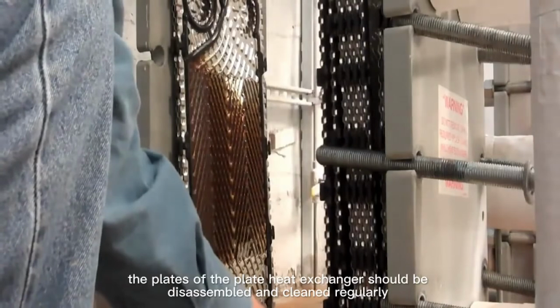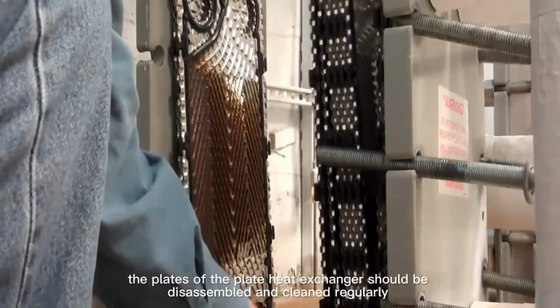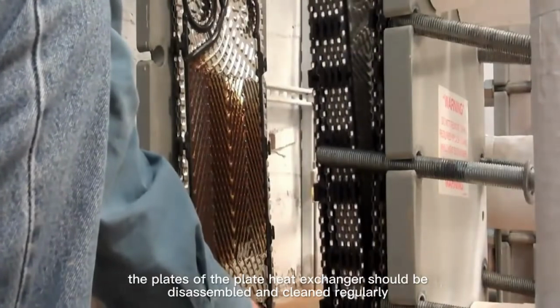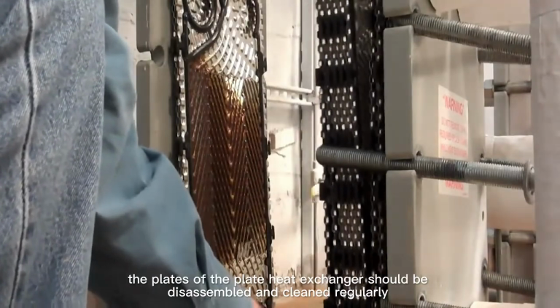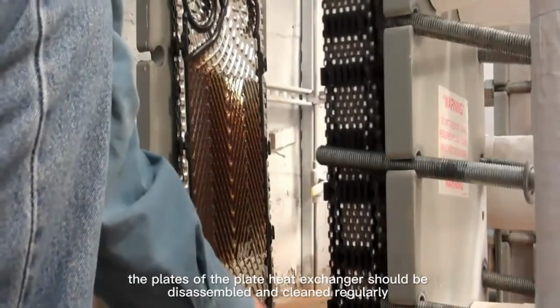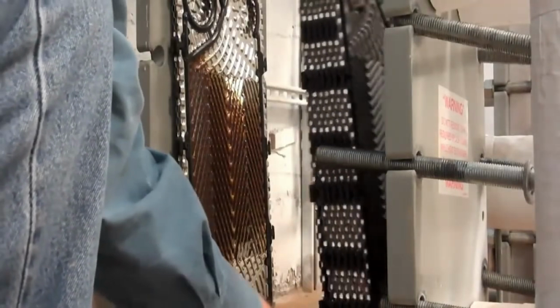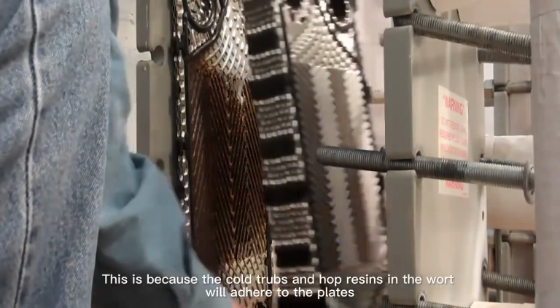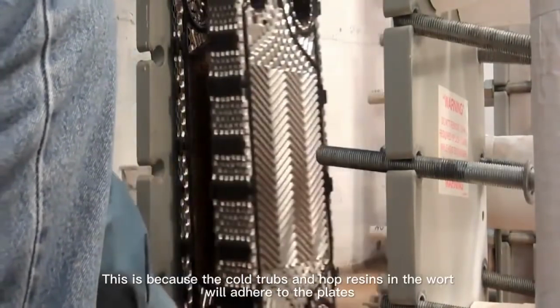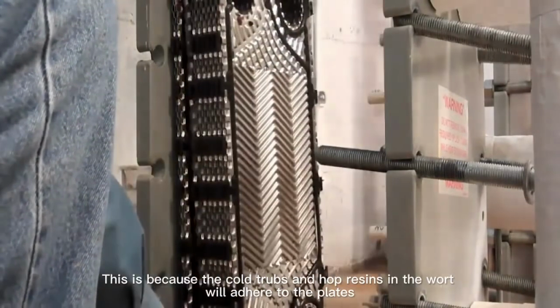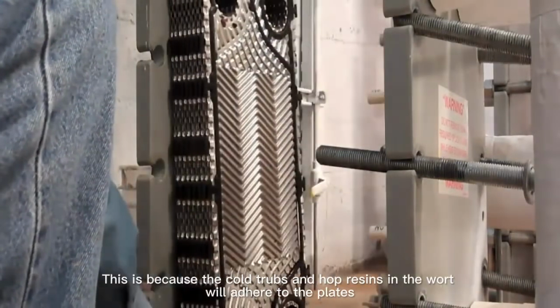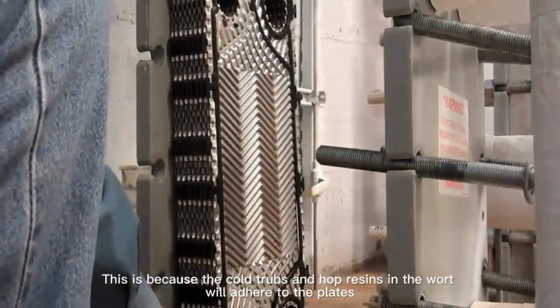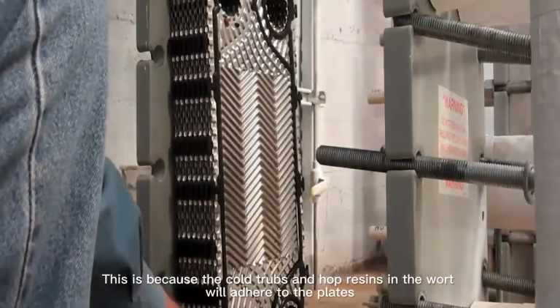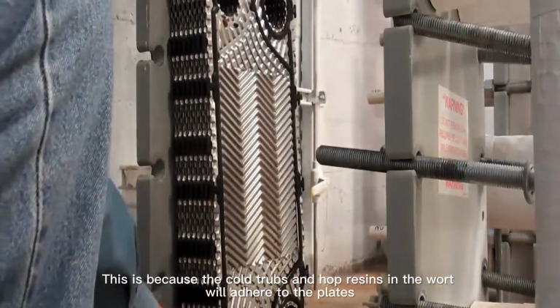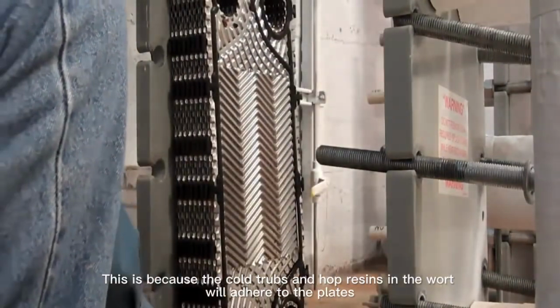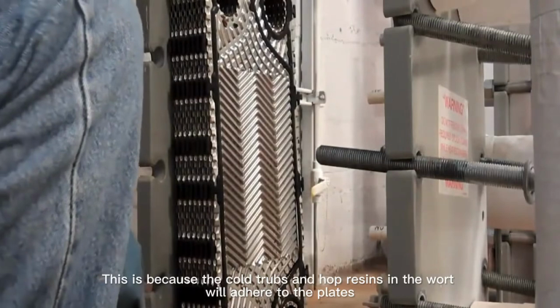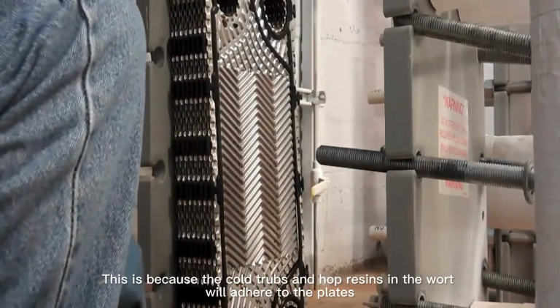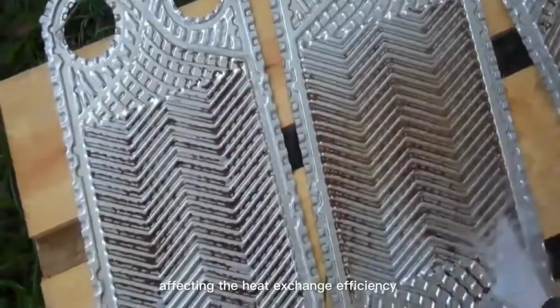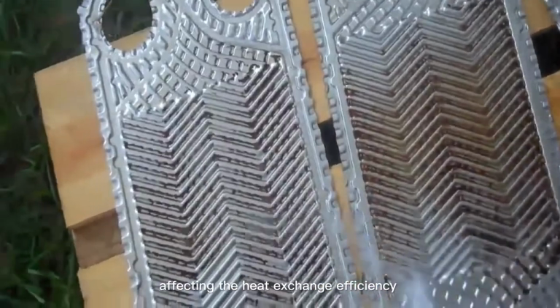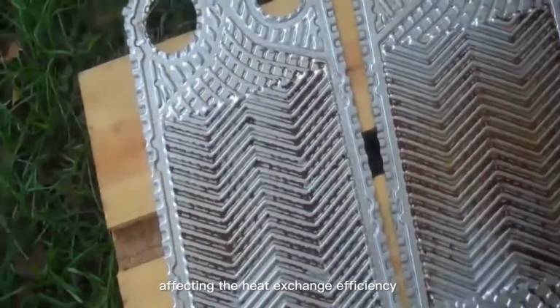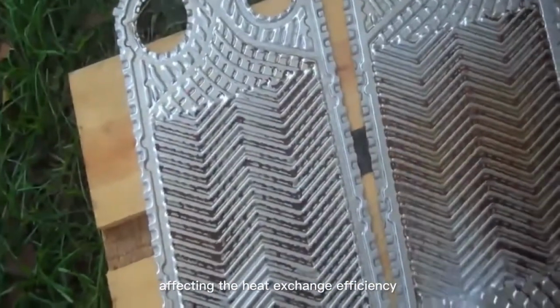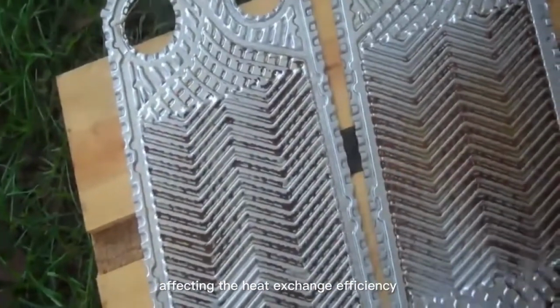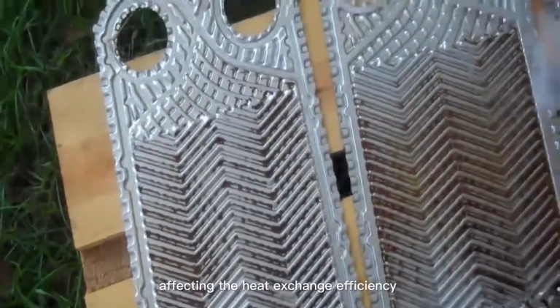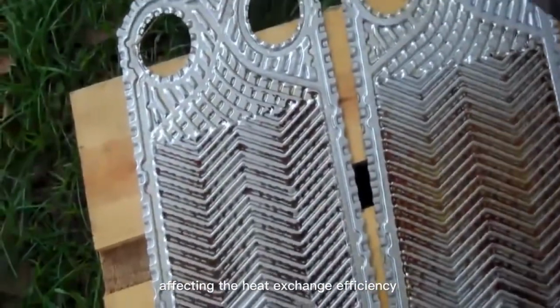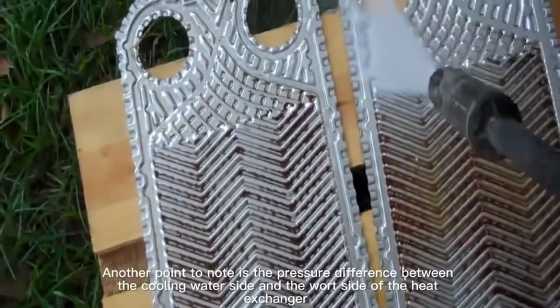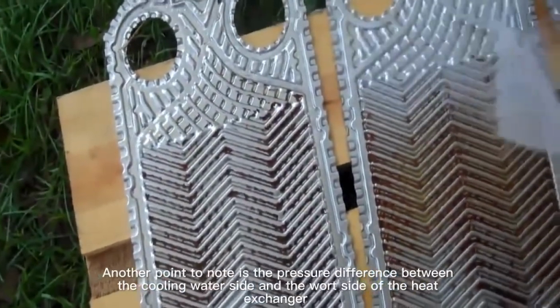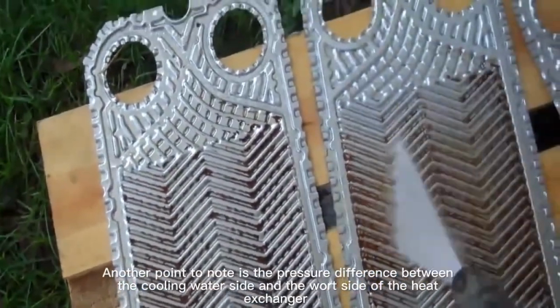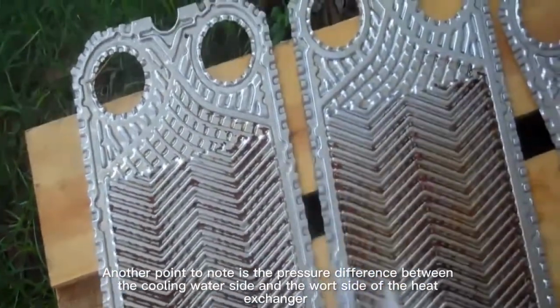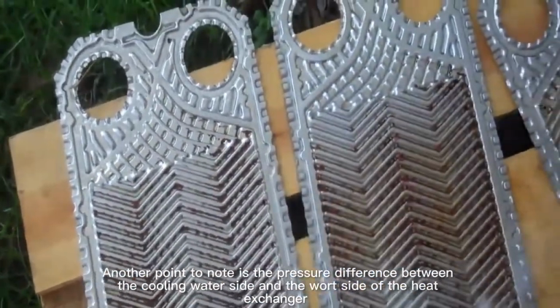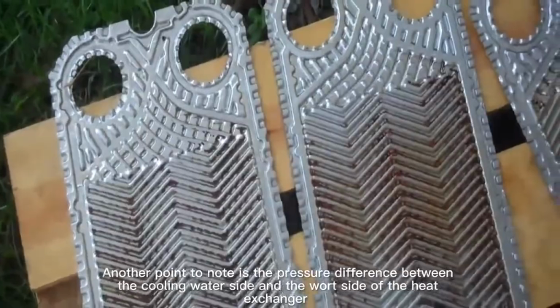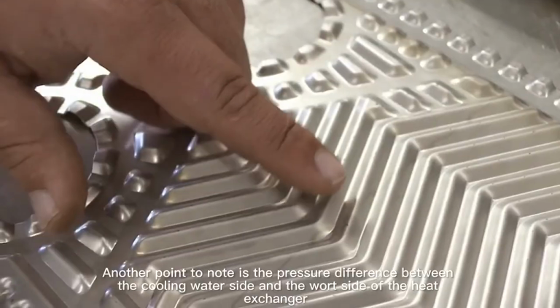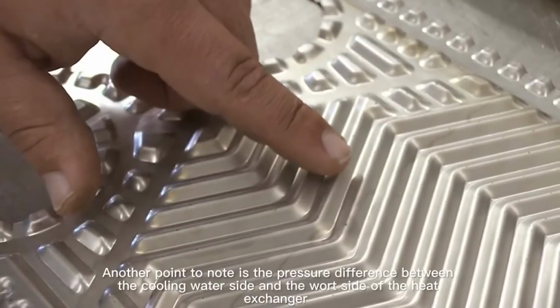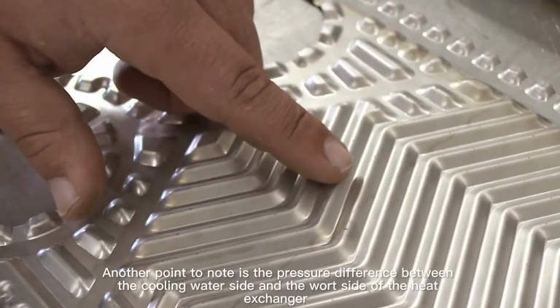In addition, the plates of the plate heat exchanger should be disassembled and cleaned regularly. This is because the cold trubs and hop resins in the wort will adhere to the plates, affecting the heat exchange efficiency.